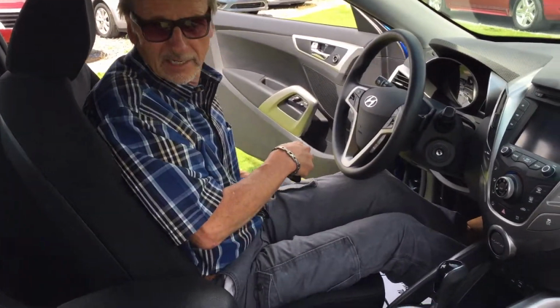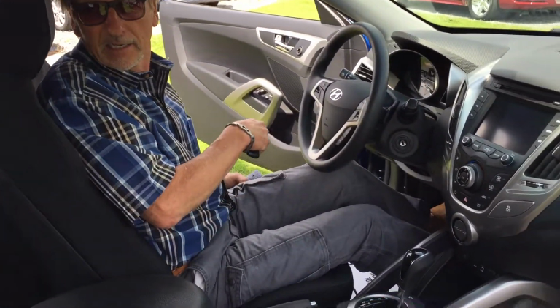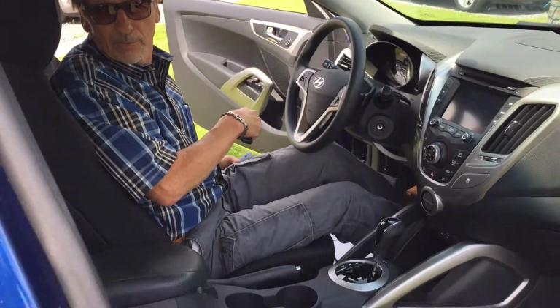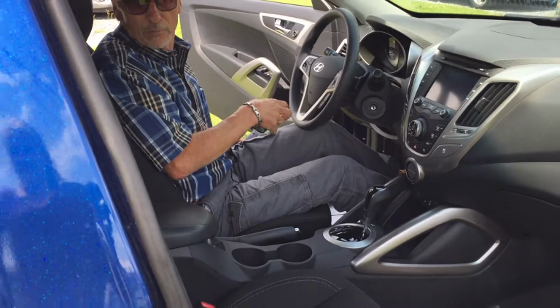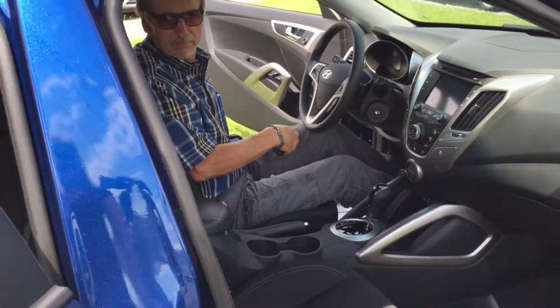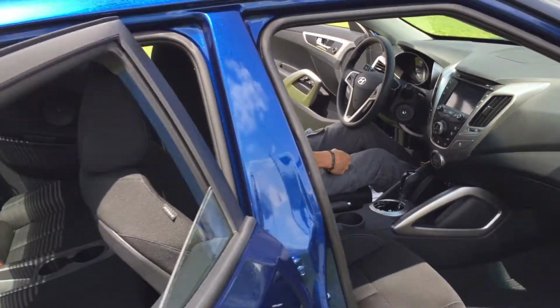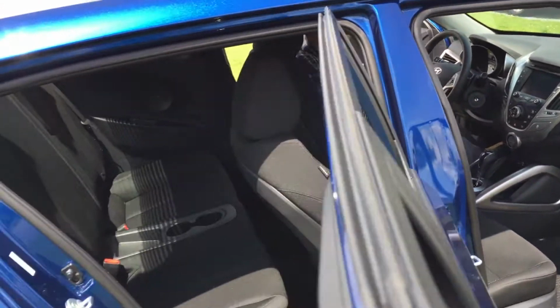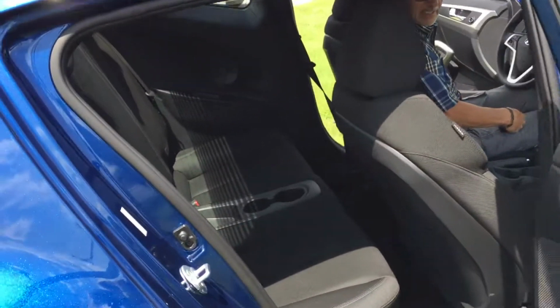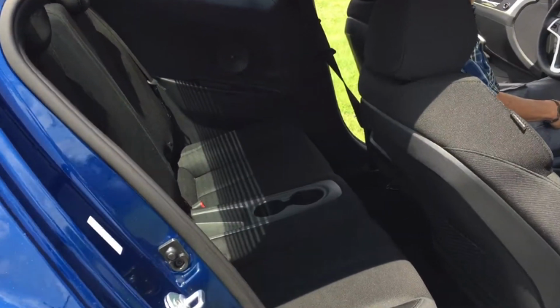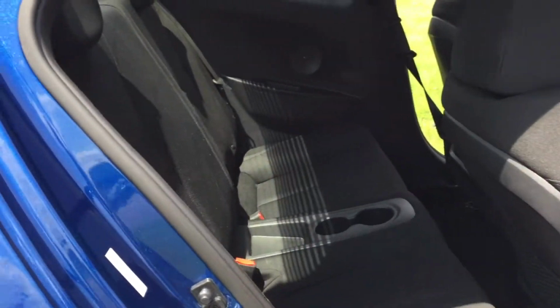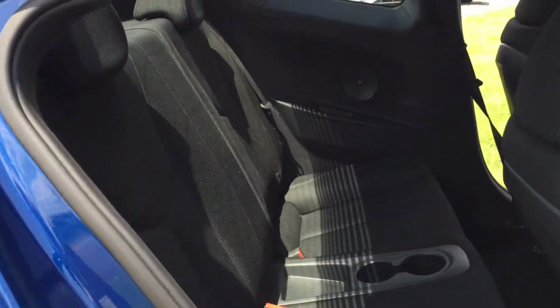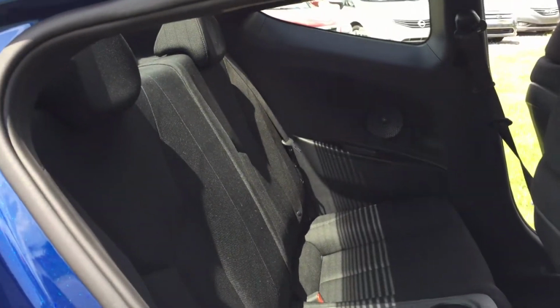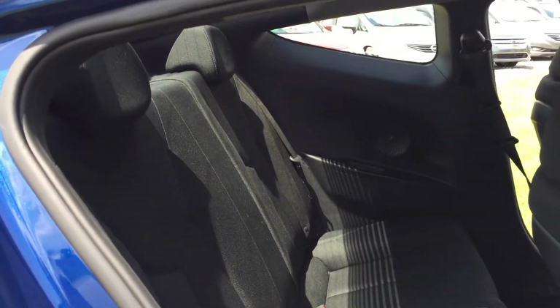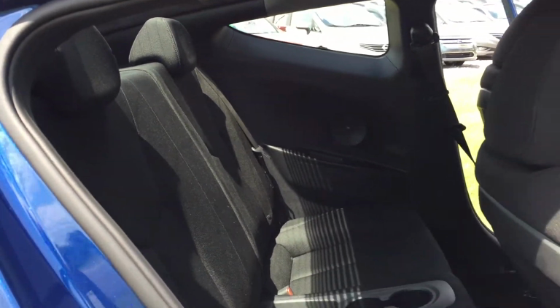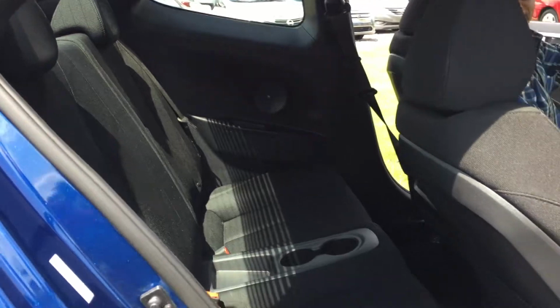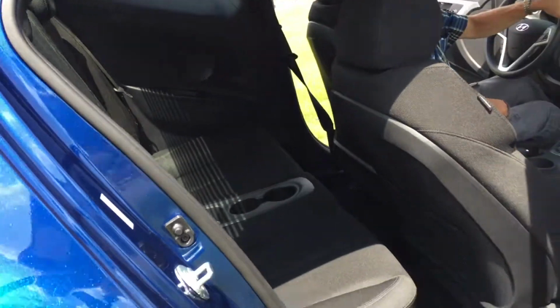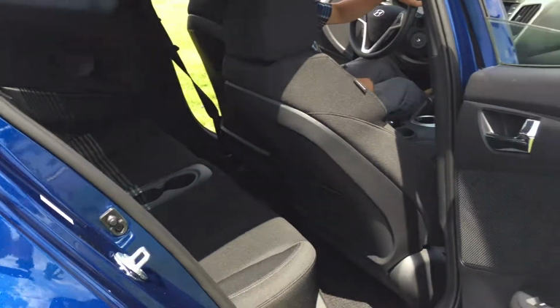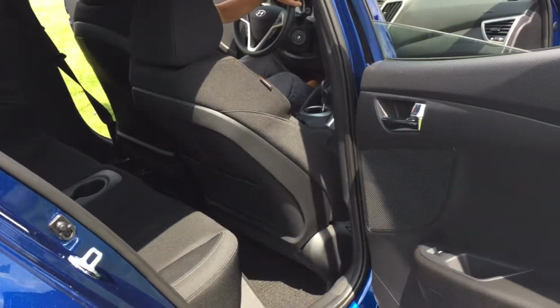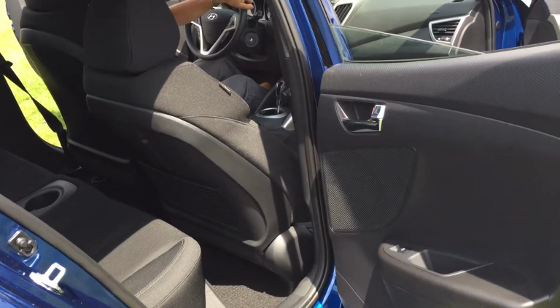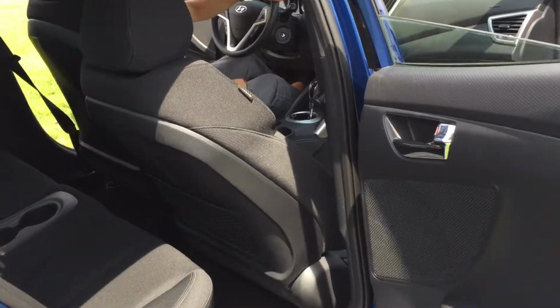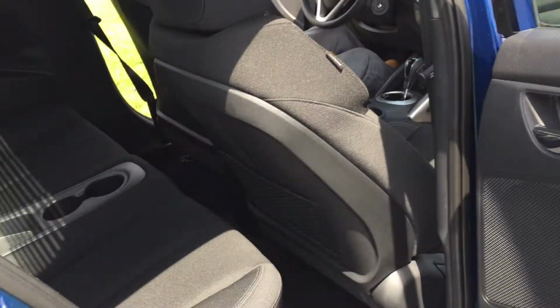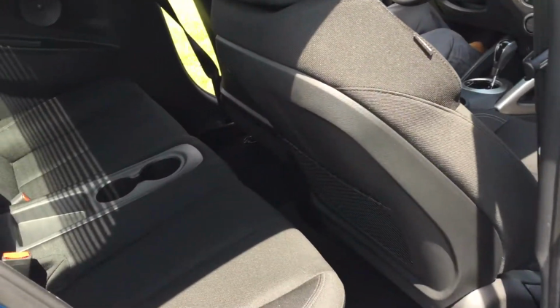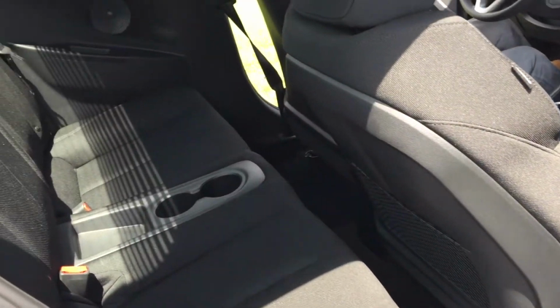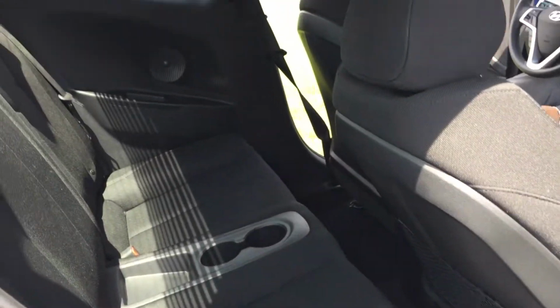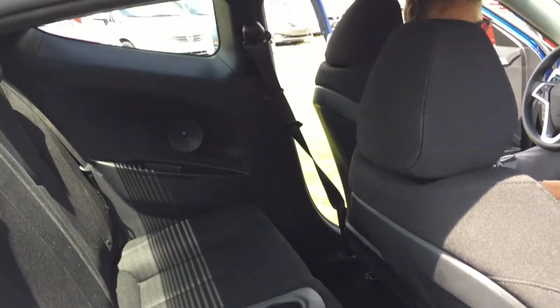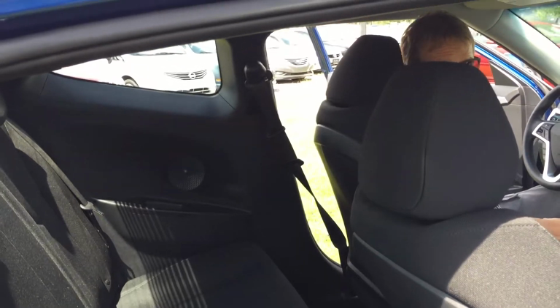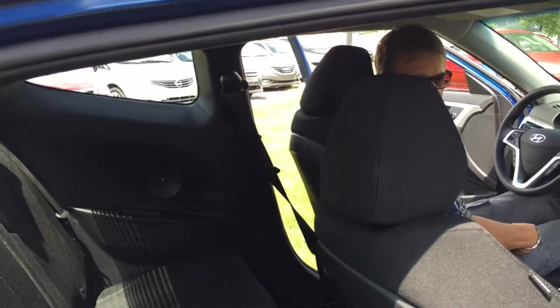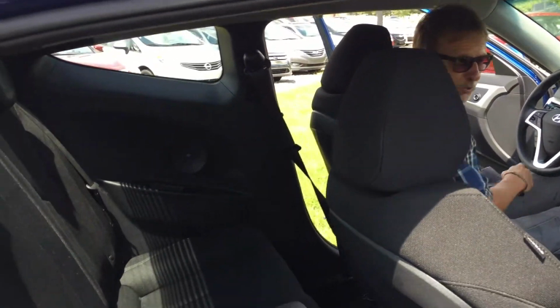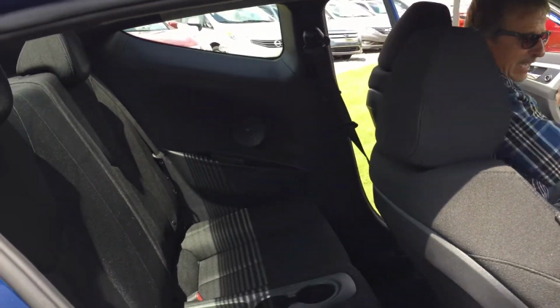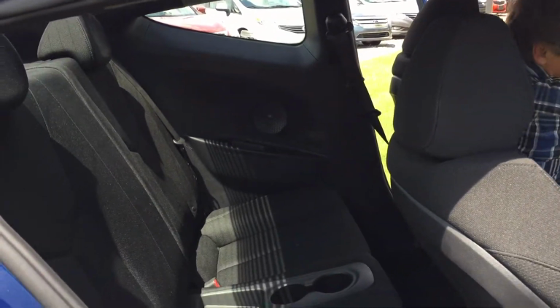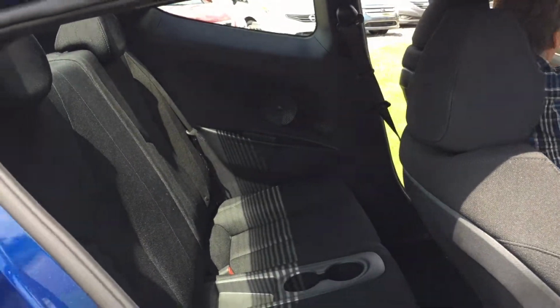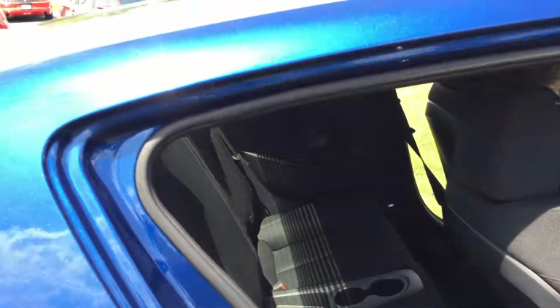Great storage and console, great headroom, great legroom, nice safe car with side airbags. Let's pop open that back — you can see that third door that's kind of hidden on these cars. It doesn't take away the sporty two-door look. Those back seats fold down. Let's come around back.